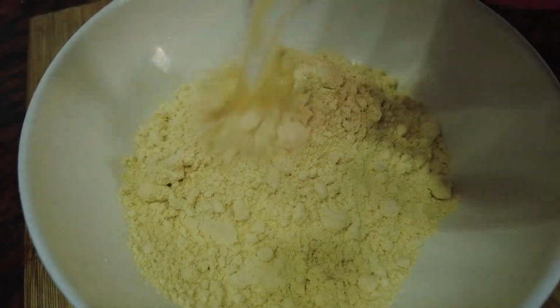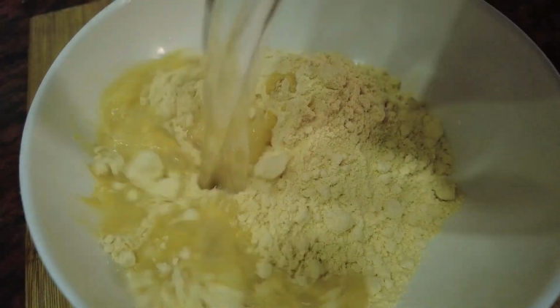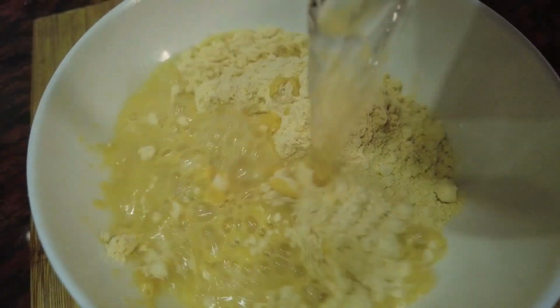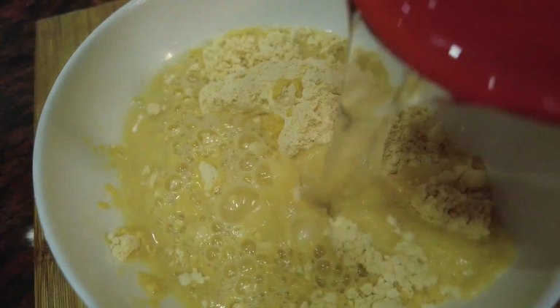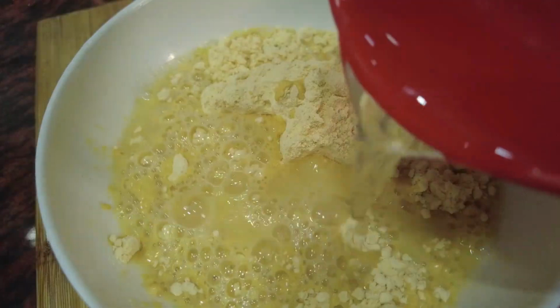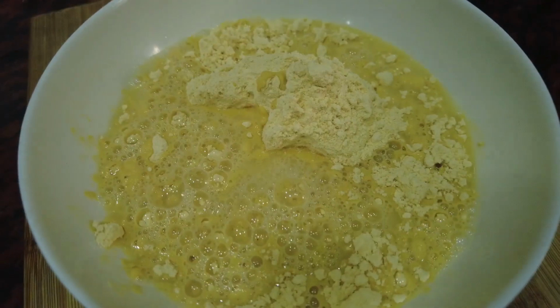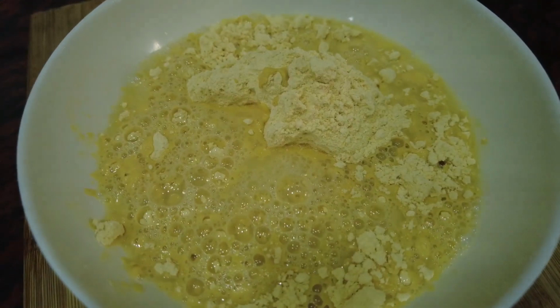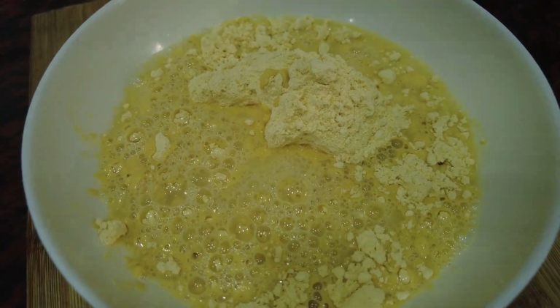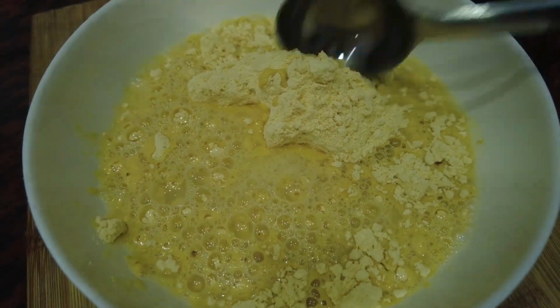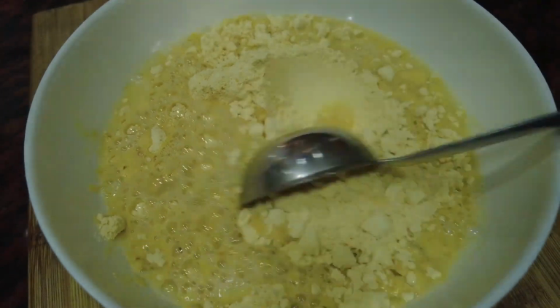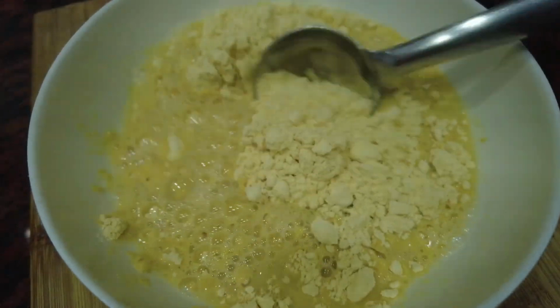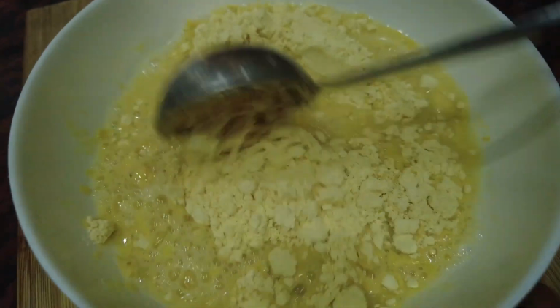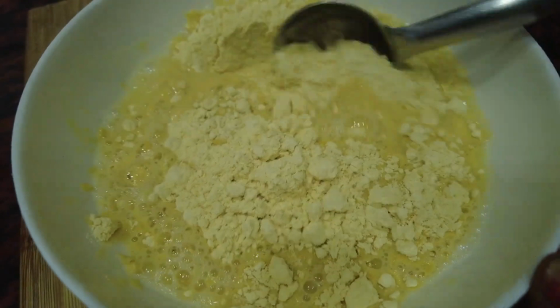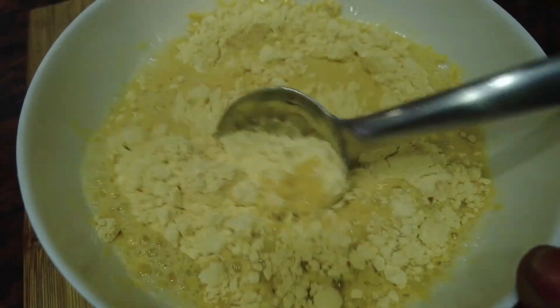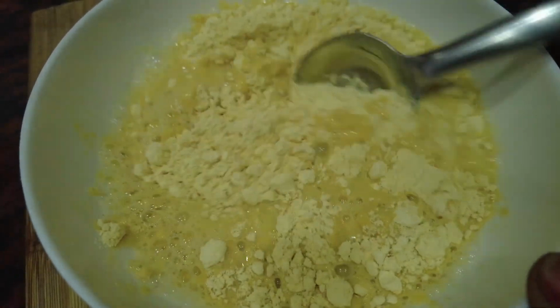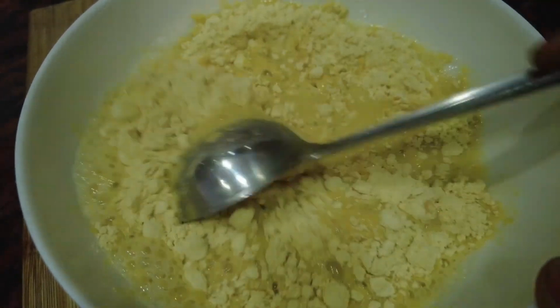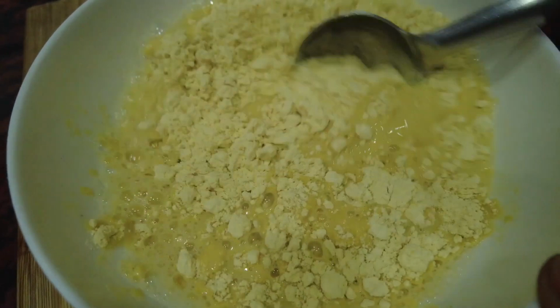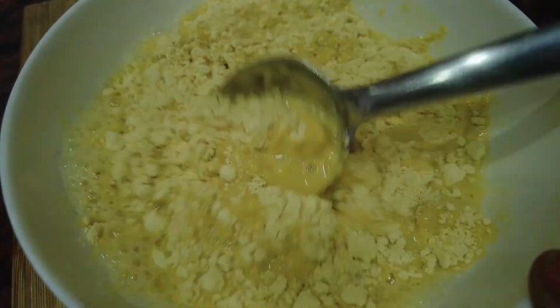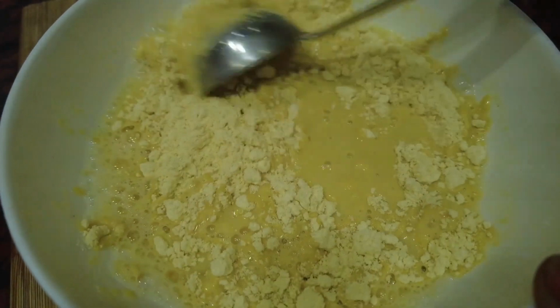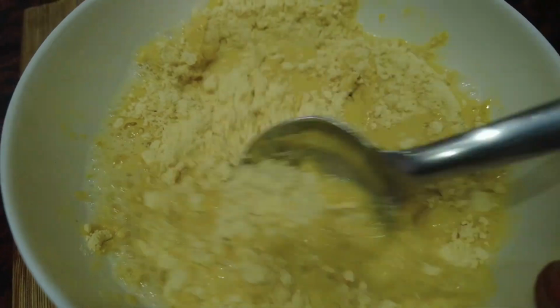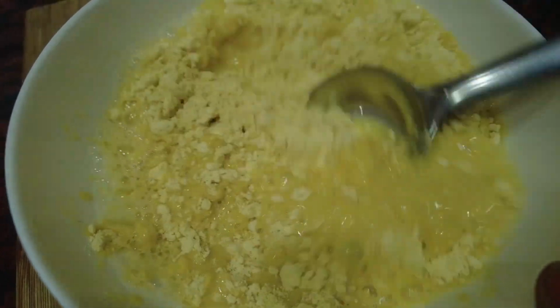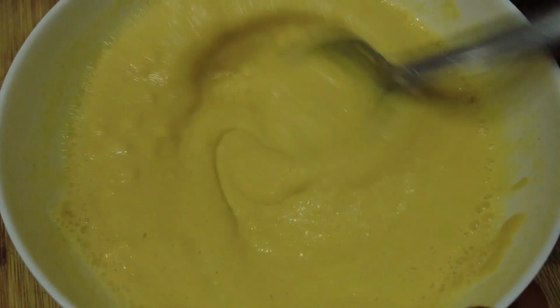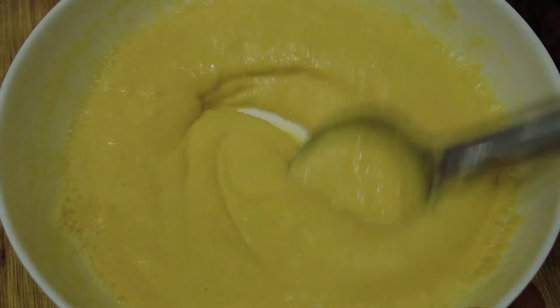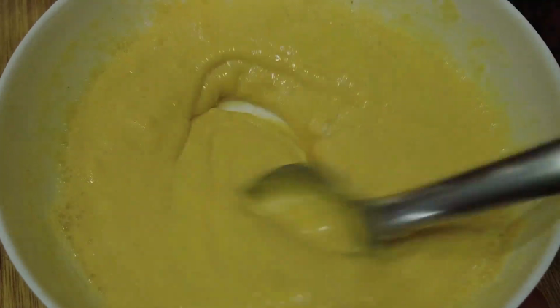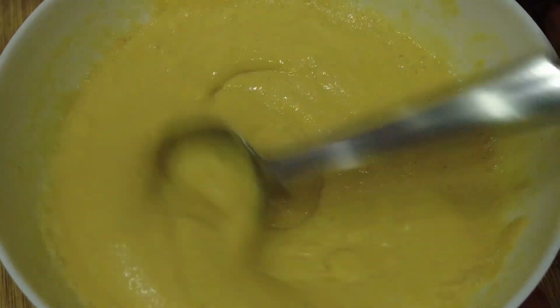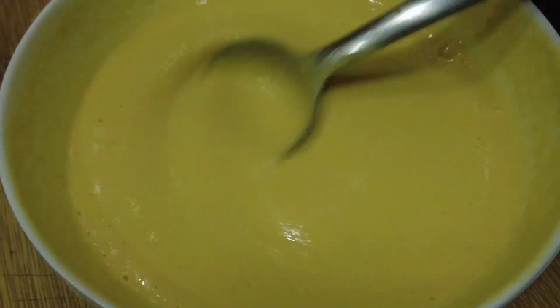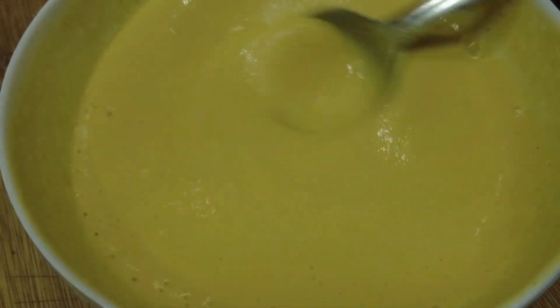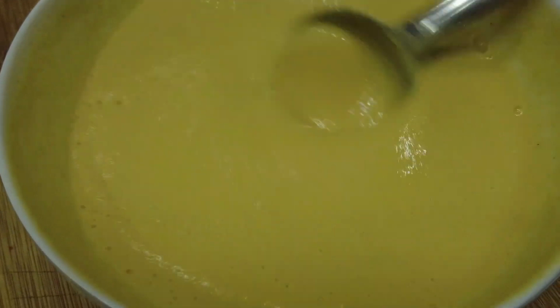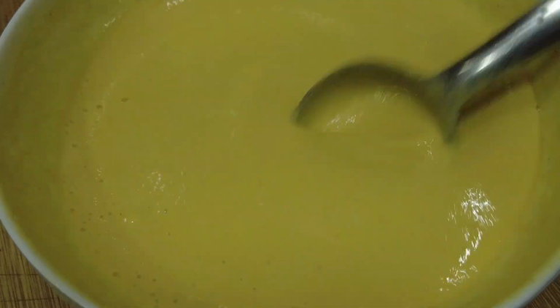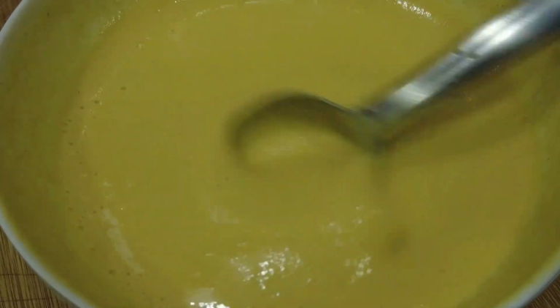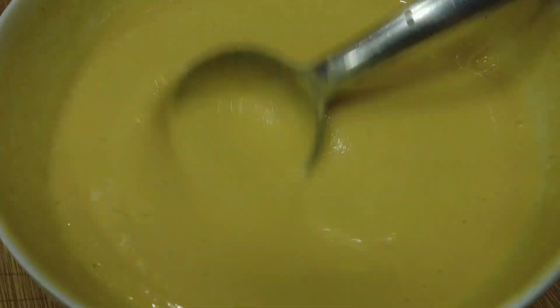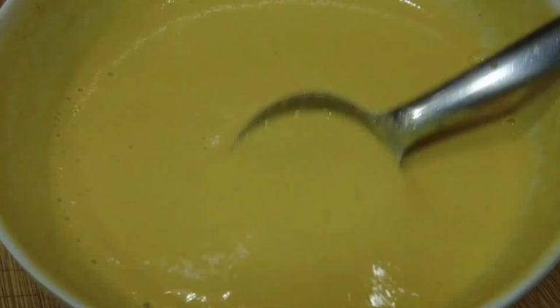Add 1 cup of water. Mix it a bit — you can put it in to get the consistency.